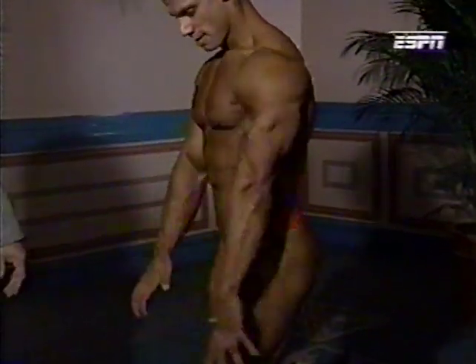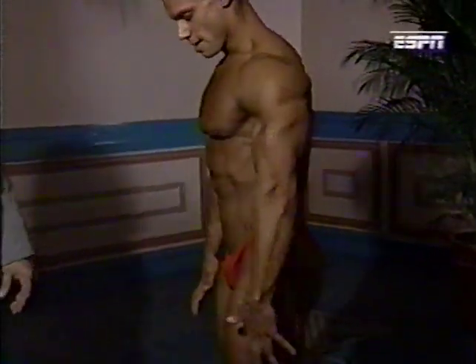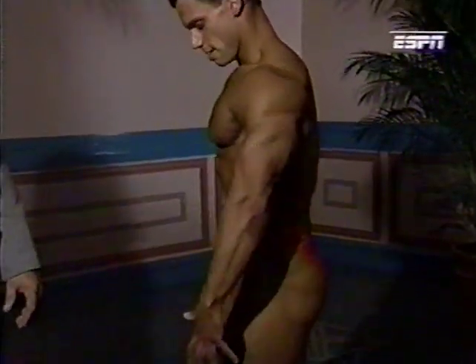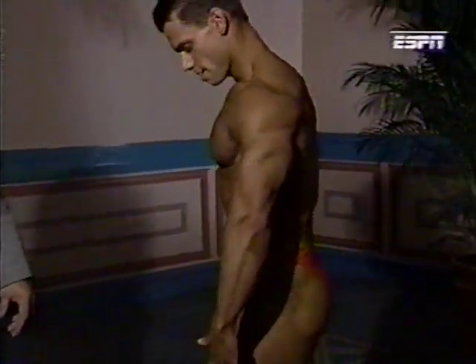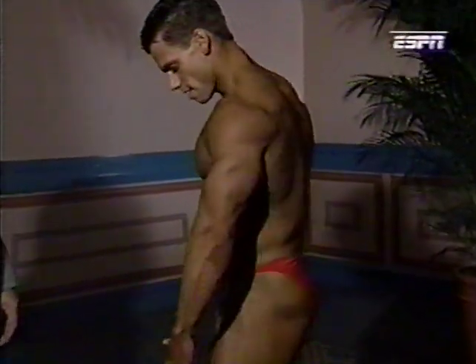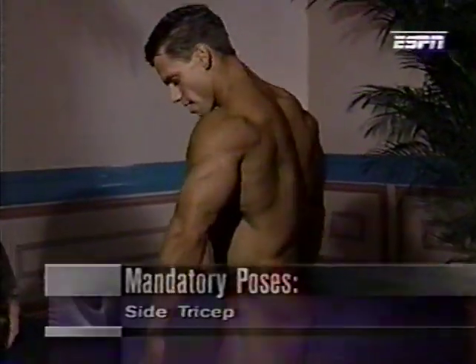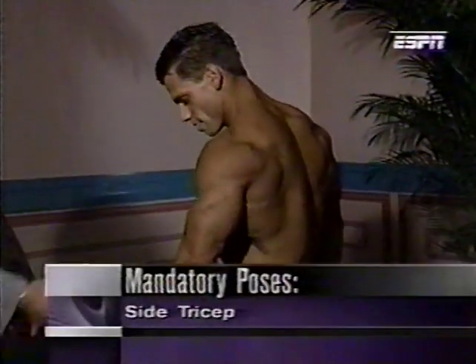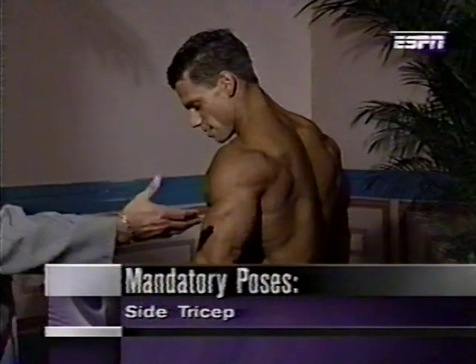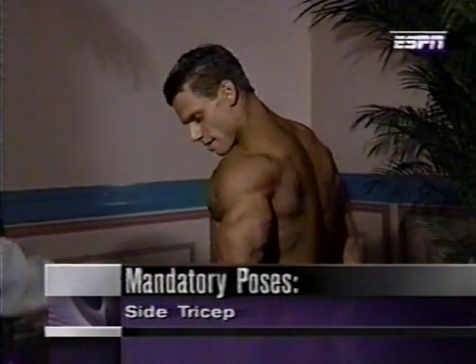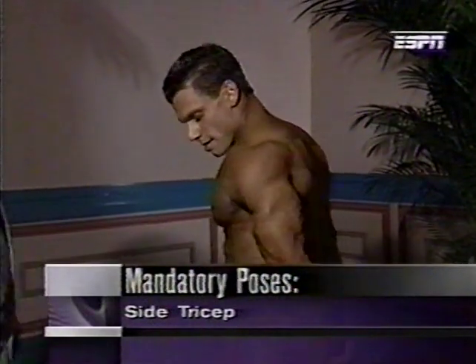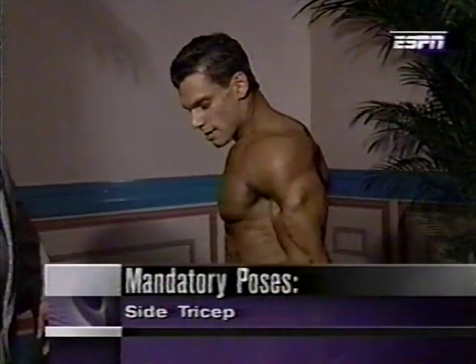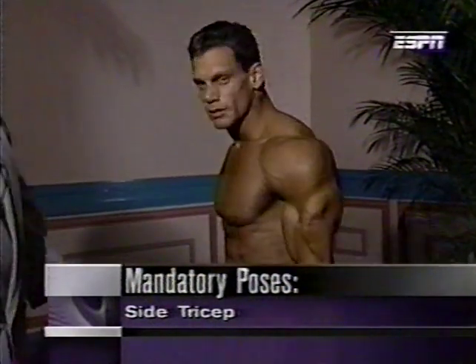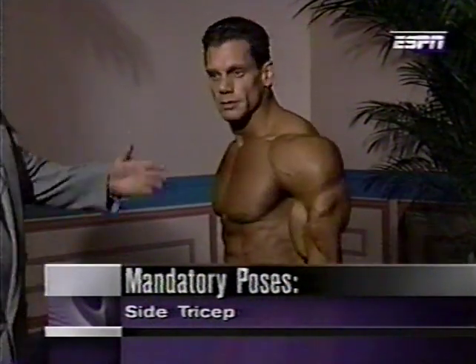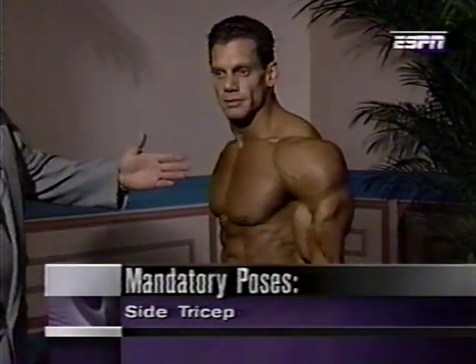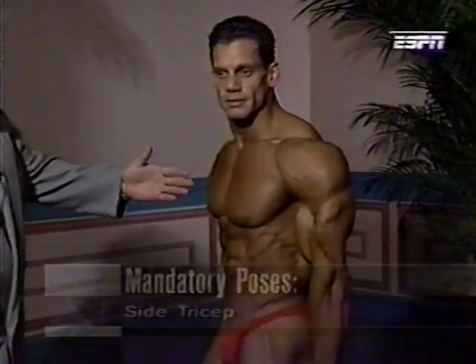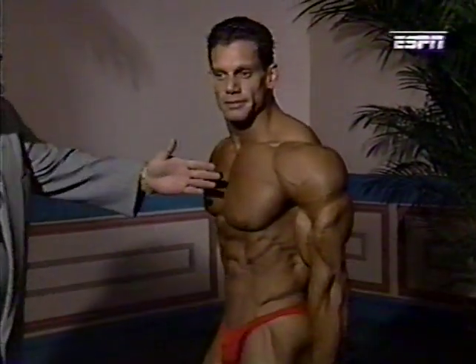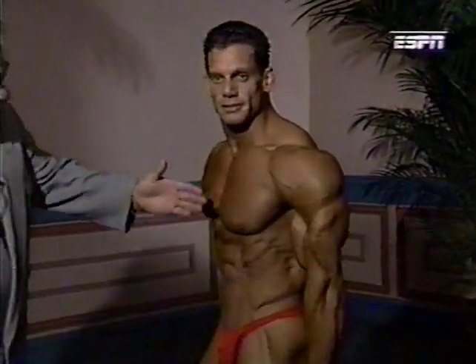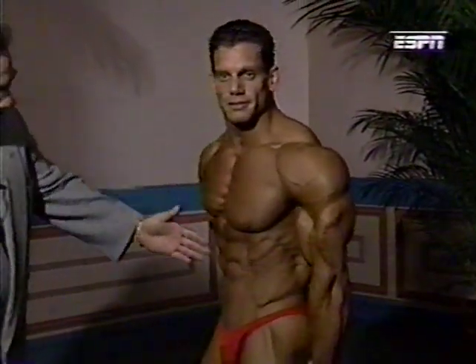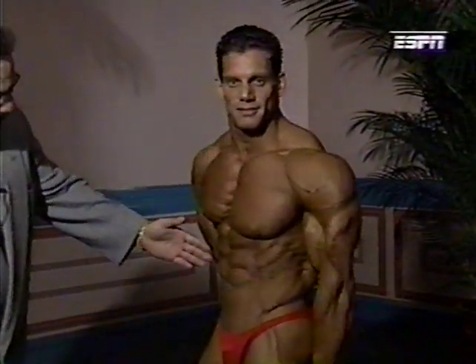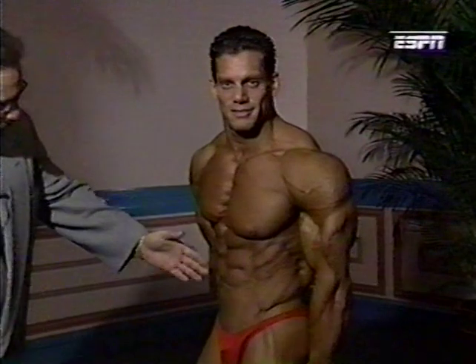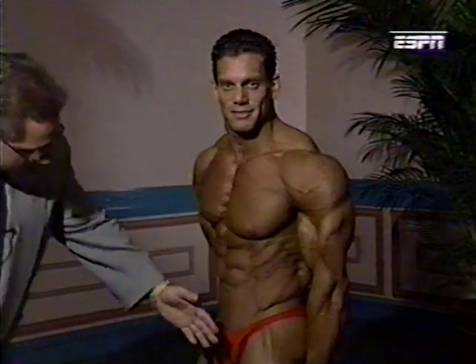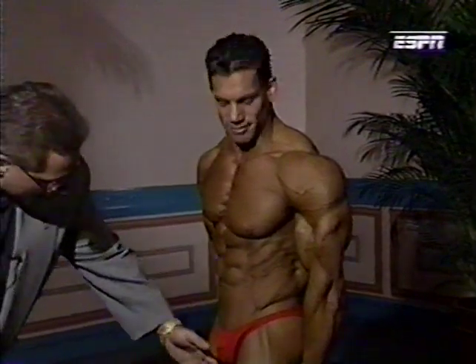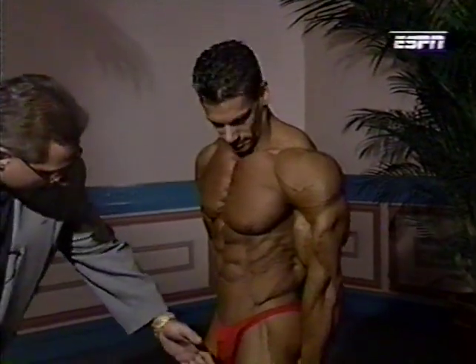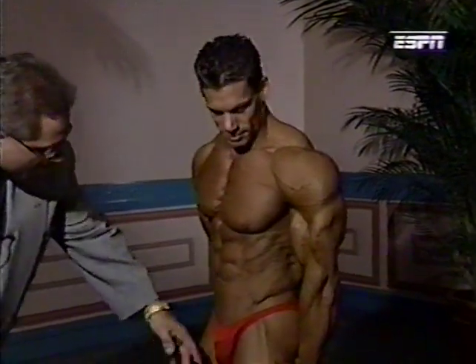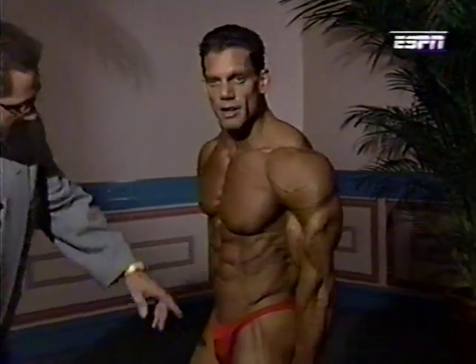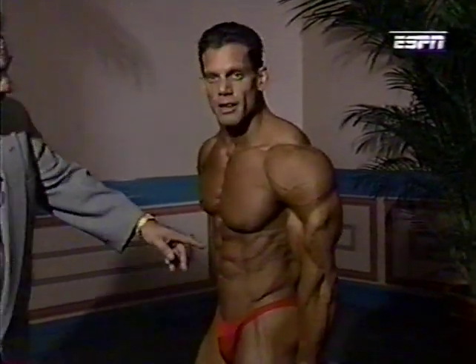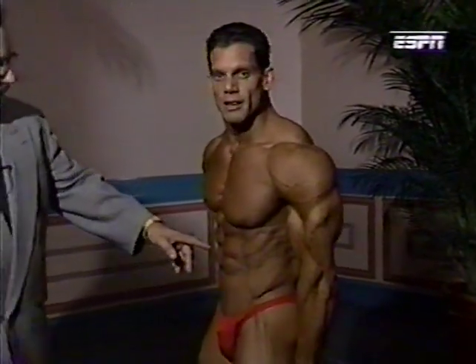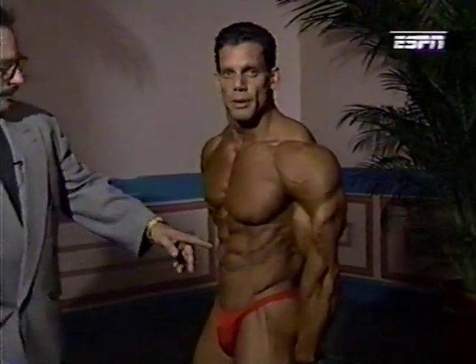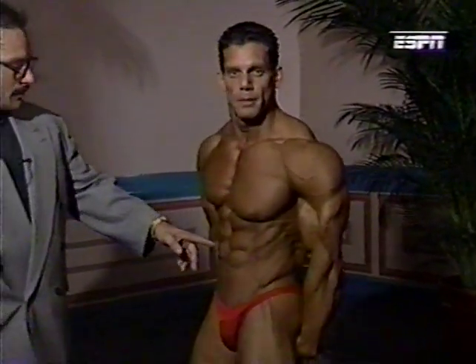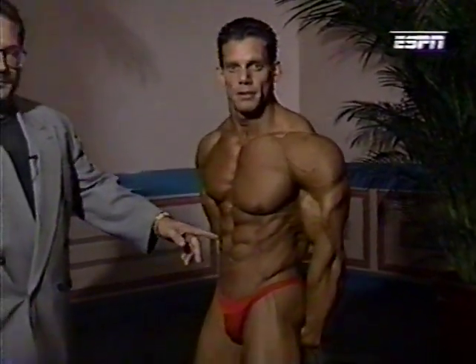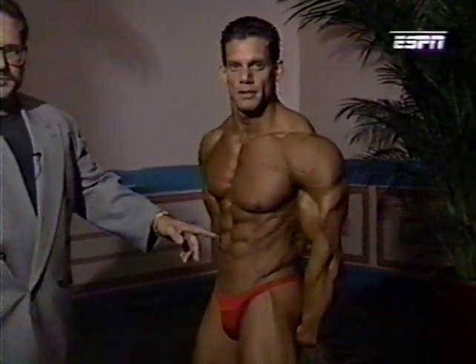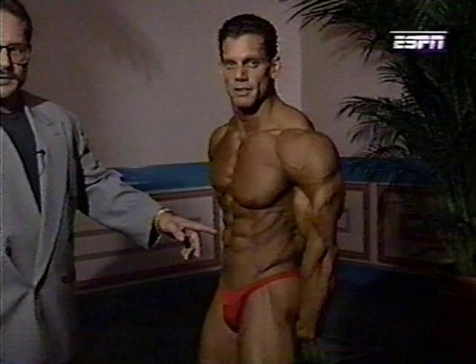Next, side tricep. Designed to show off his tricep development, but again it brings in his whole upper body — chest, abdominals. His thighs are held tight. The trick here is to blow the air out, which brings your abdominals in immediately.